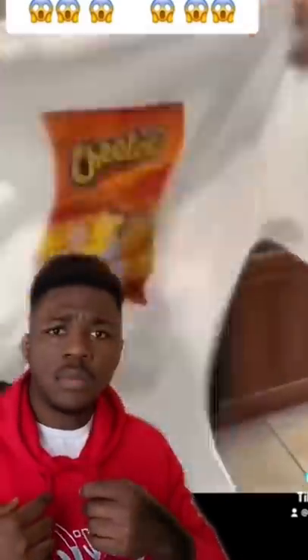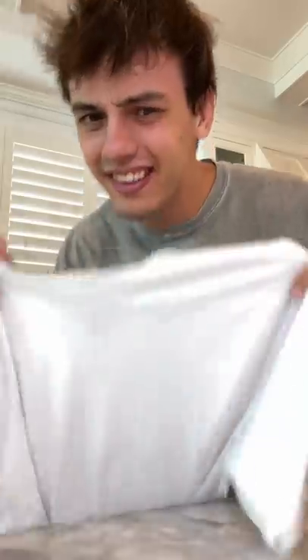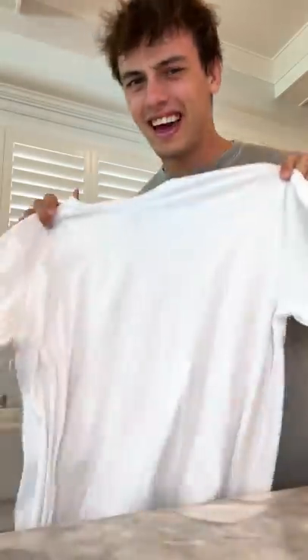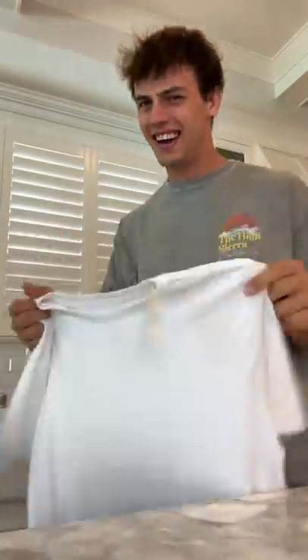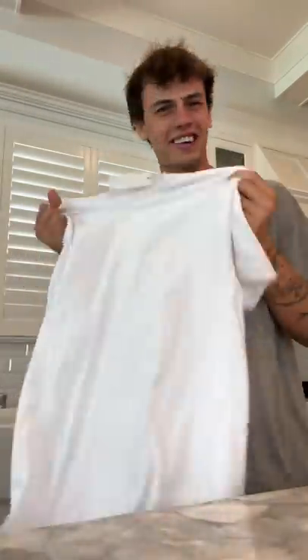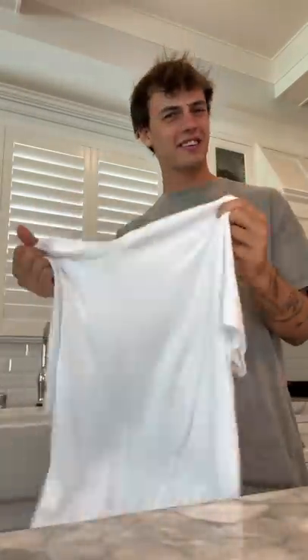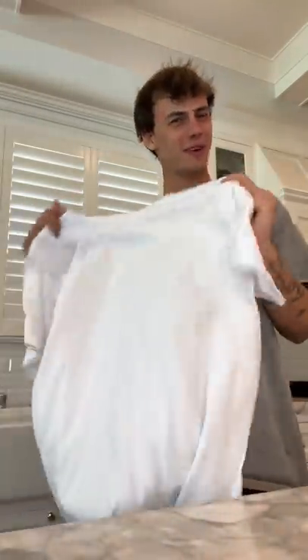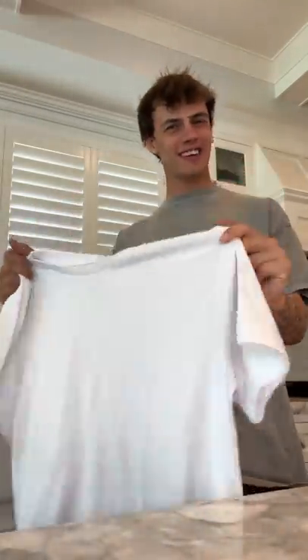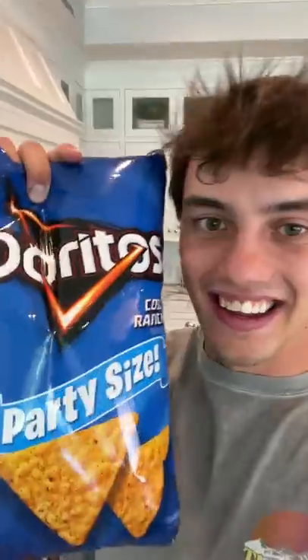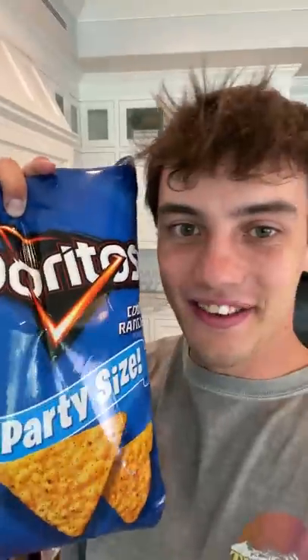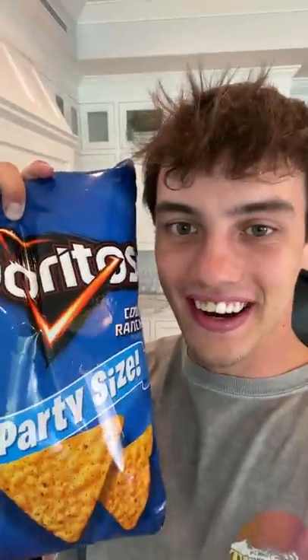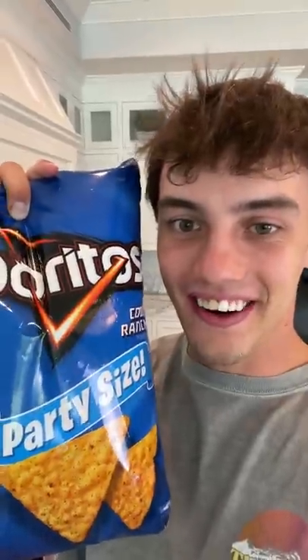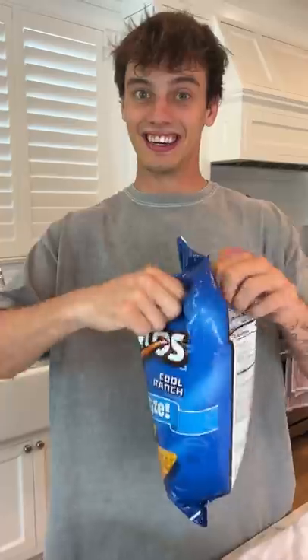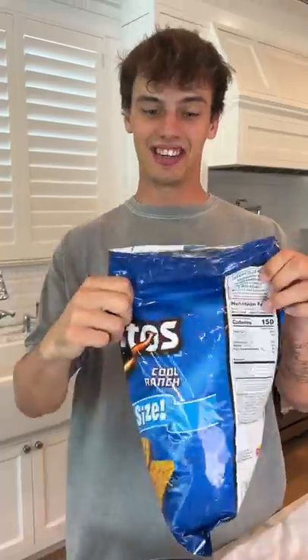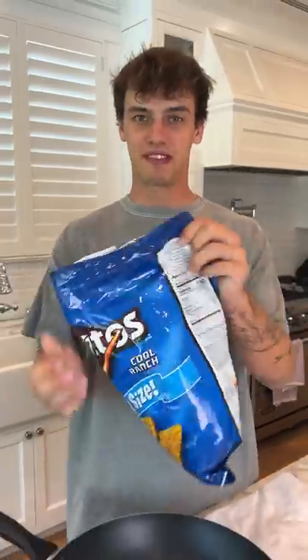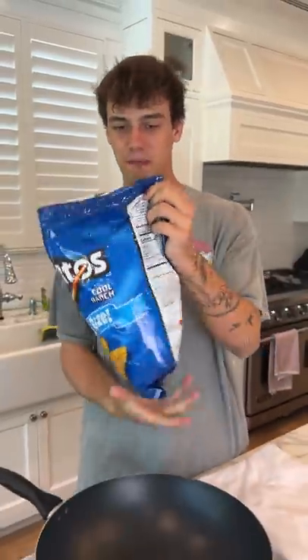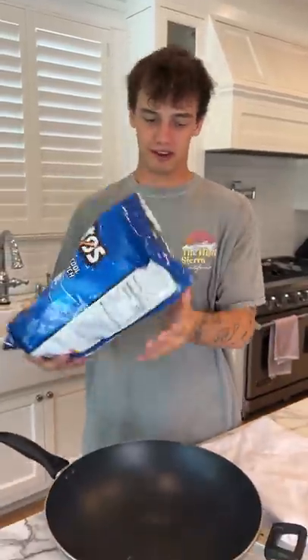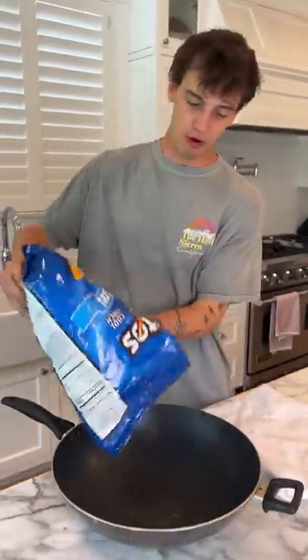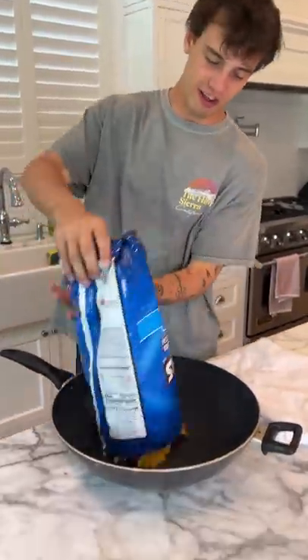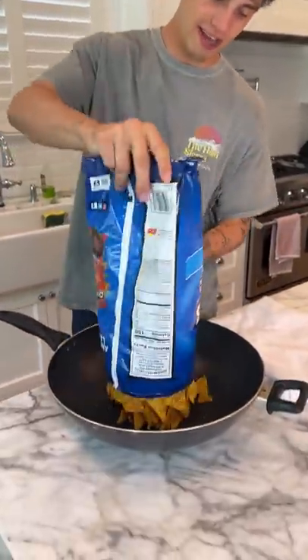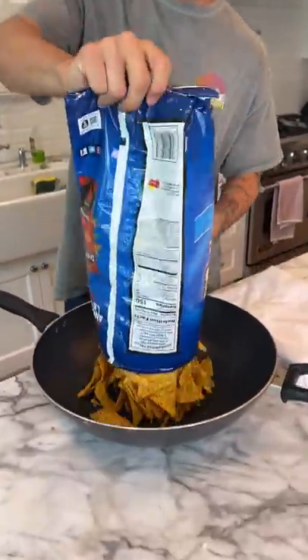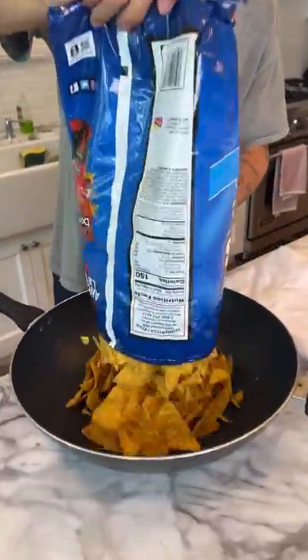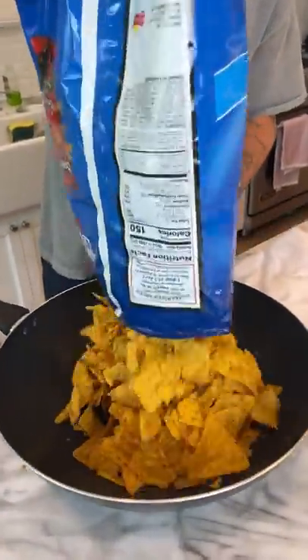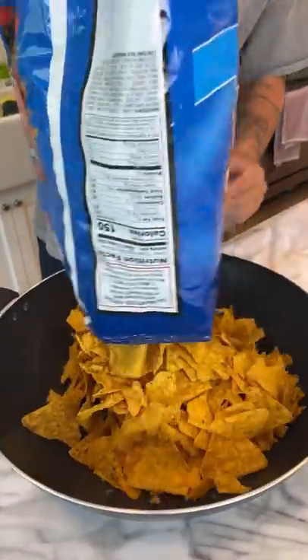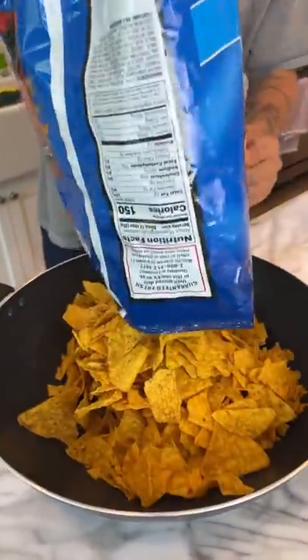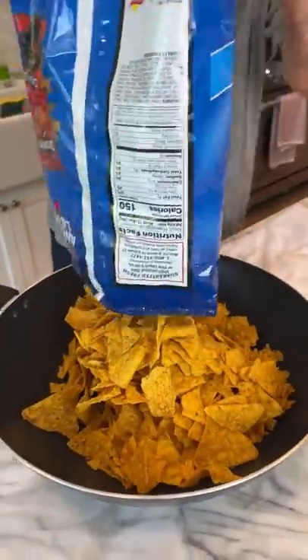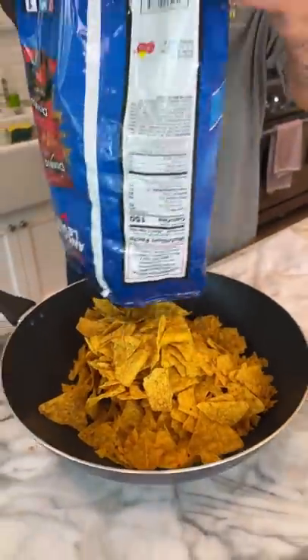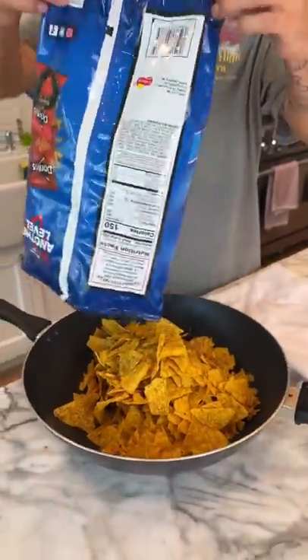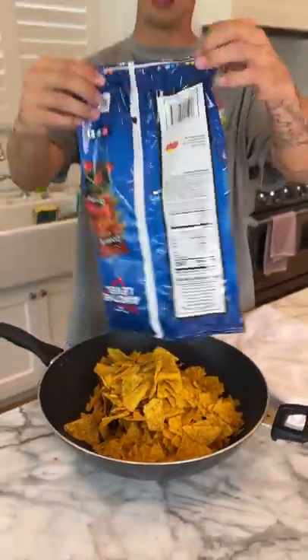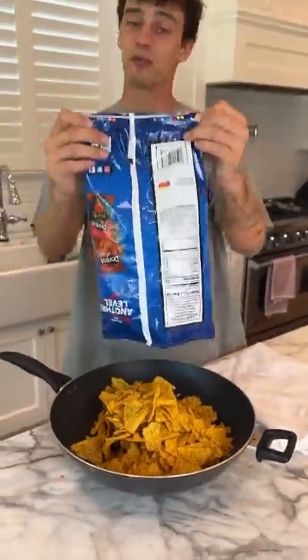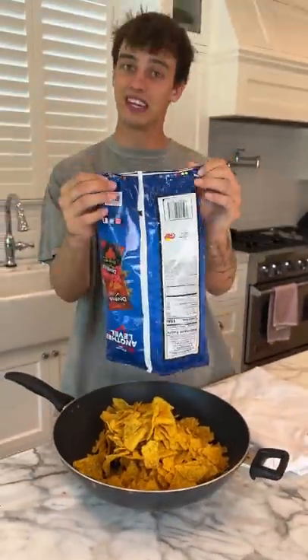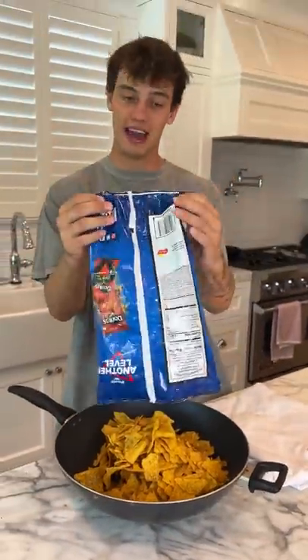Does that actually work? Let's find out. Chips open, pour them in here. We don't need the chips, we need the bag.